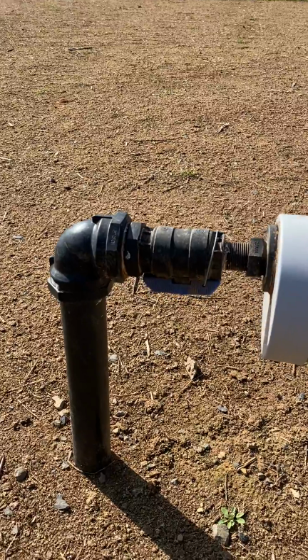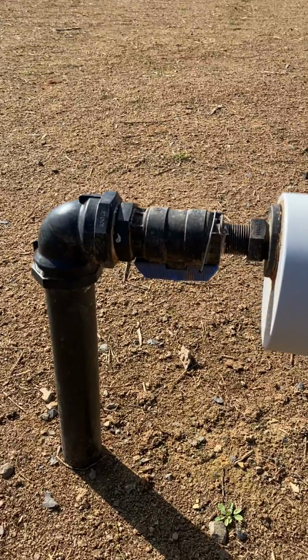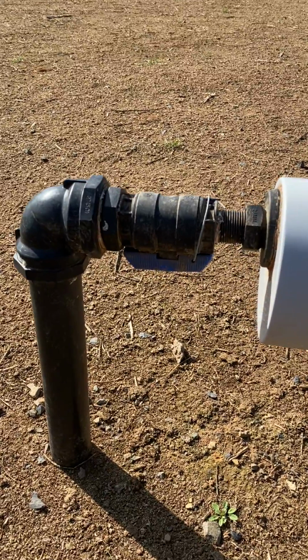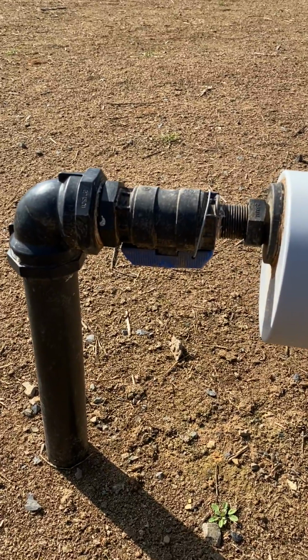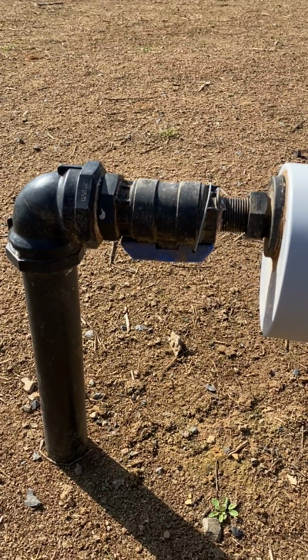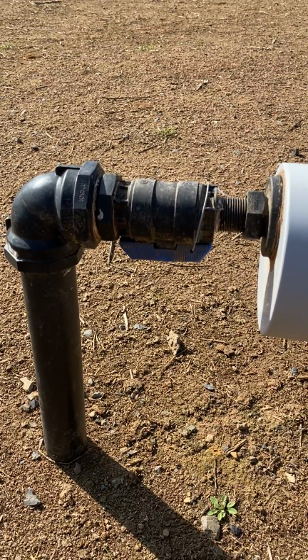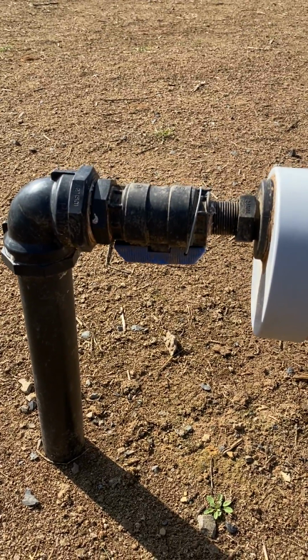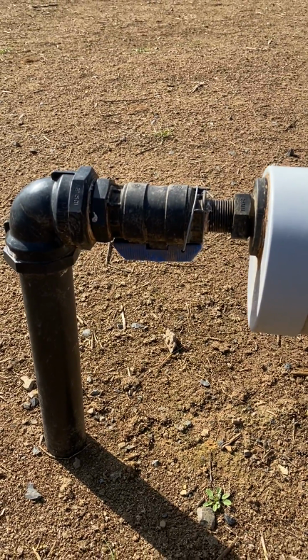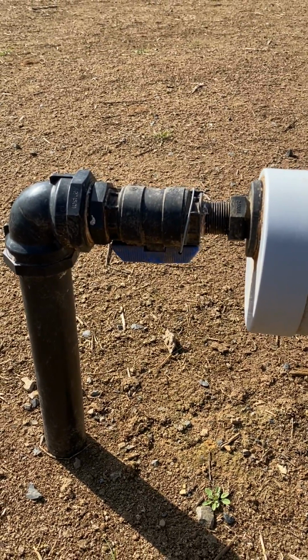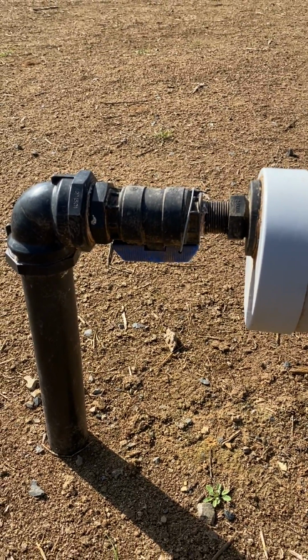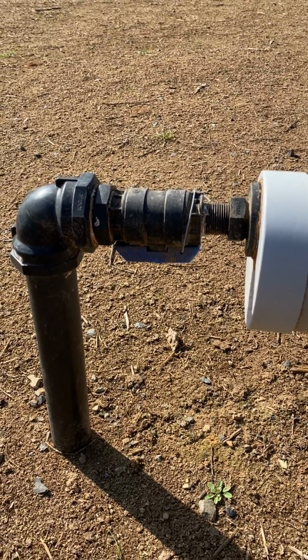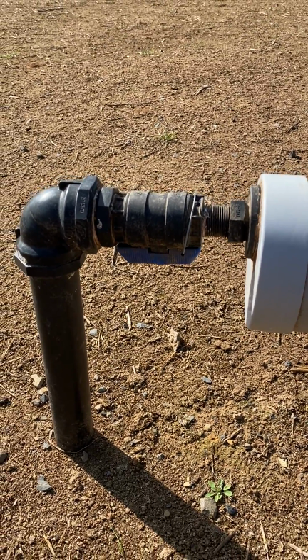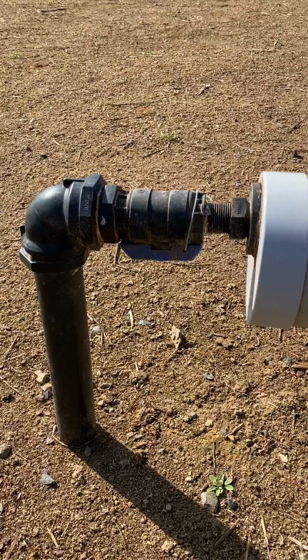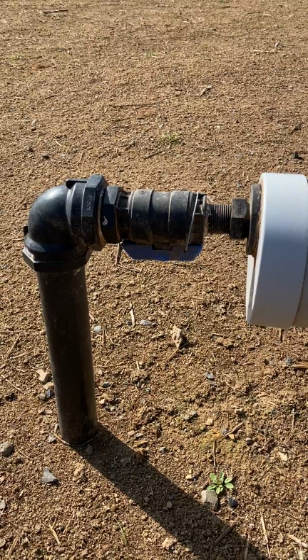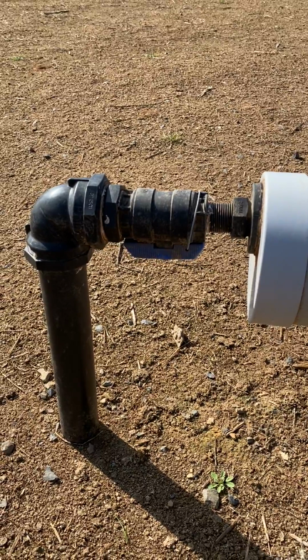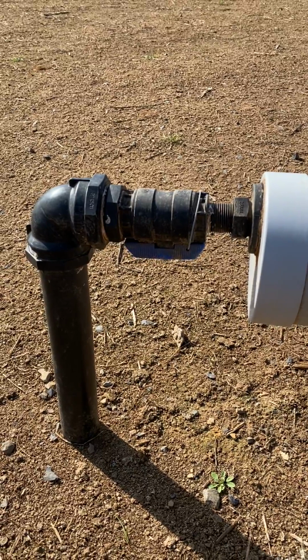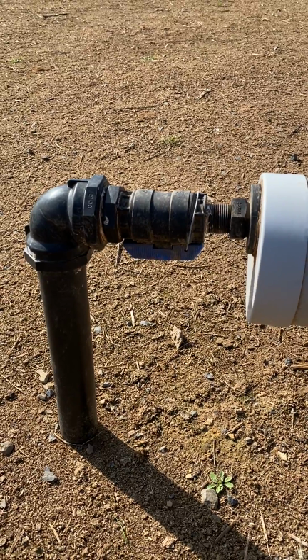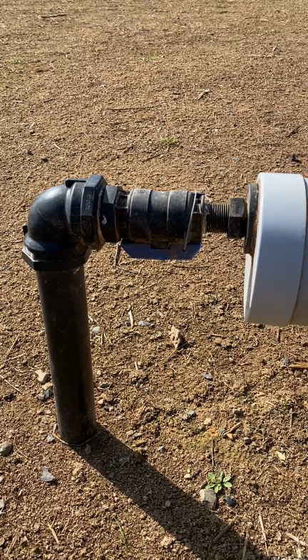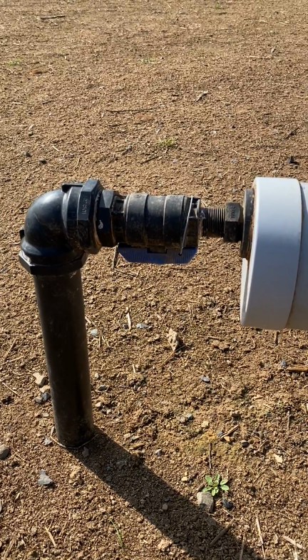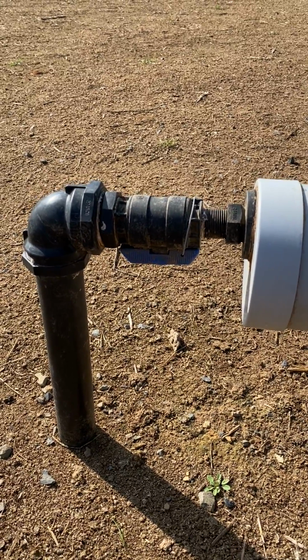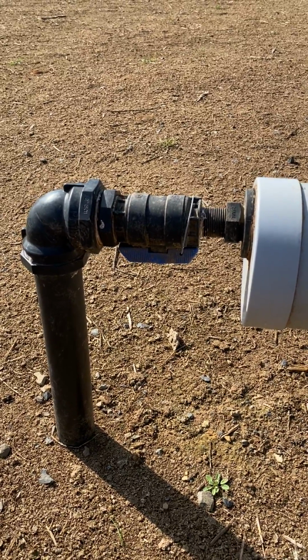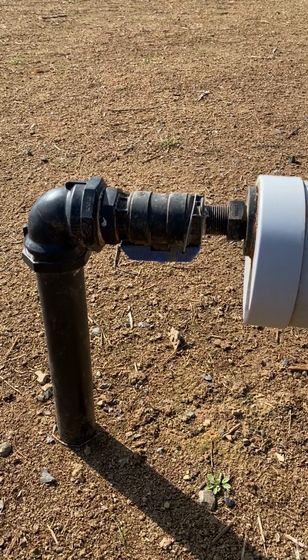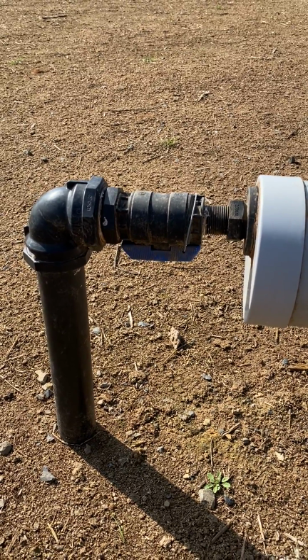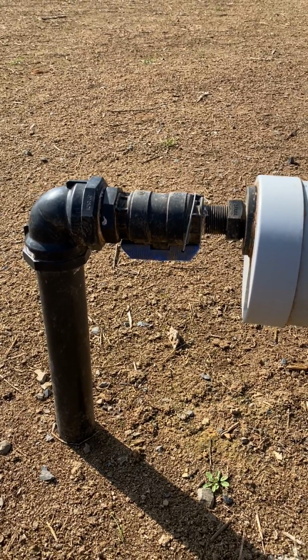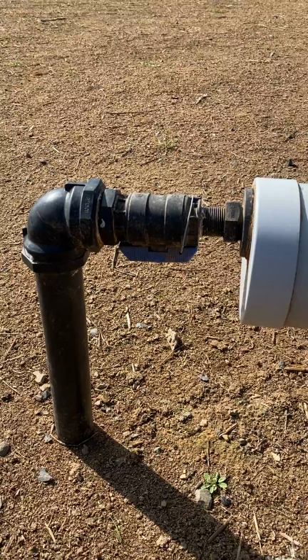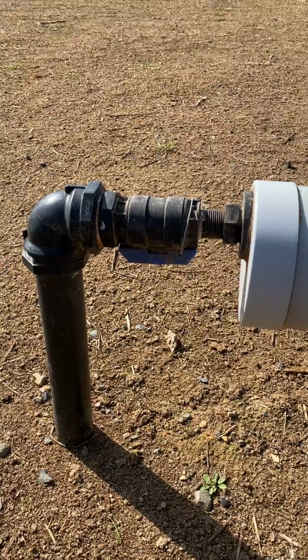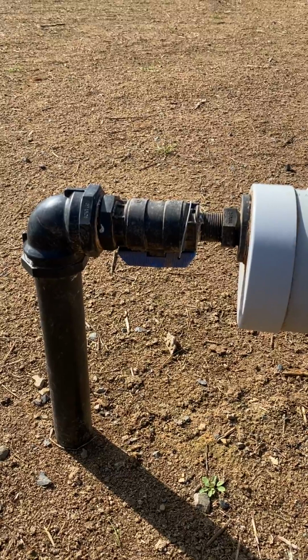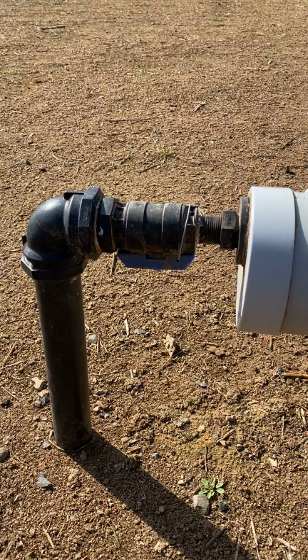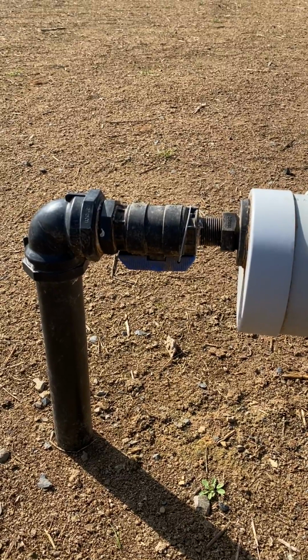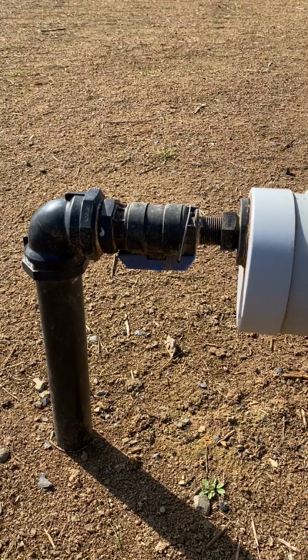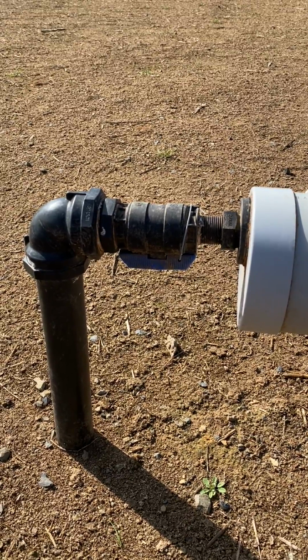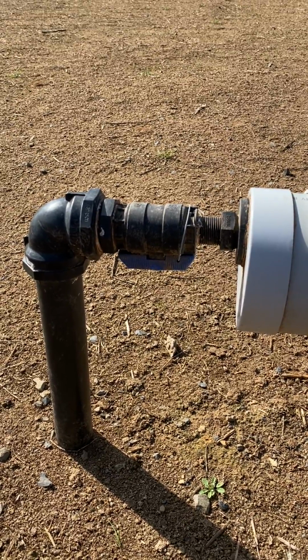We've got a ball valve that we can shut off each trough if you have to do maintenance or fix the trough. We wire them open so sheep can't play with them in the feedlot and inadvertently turn their own water supply off.